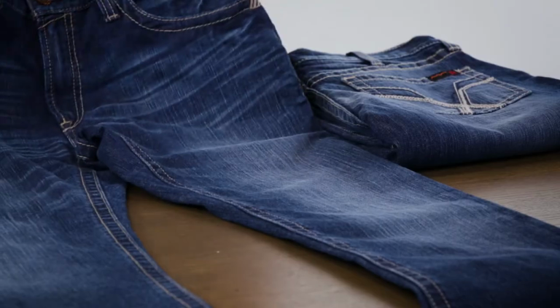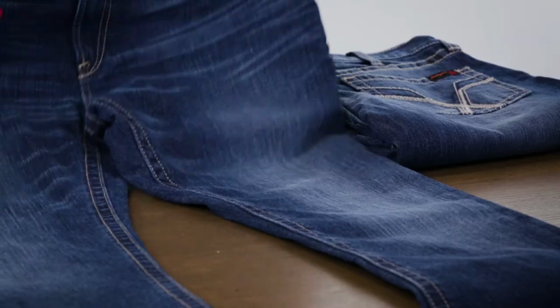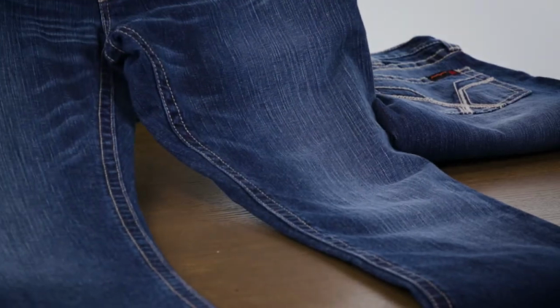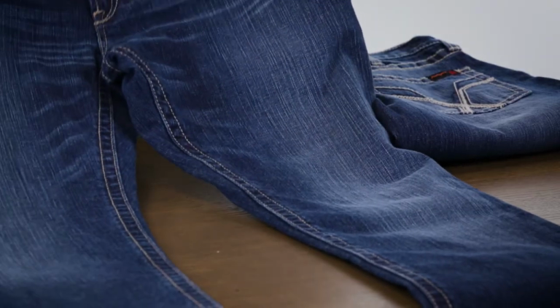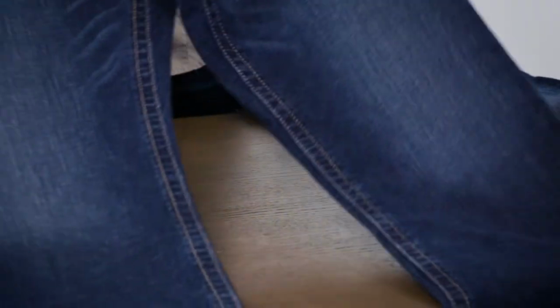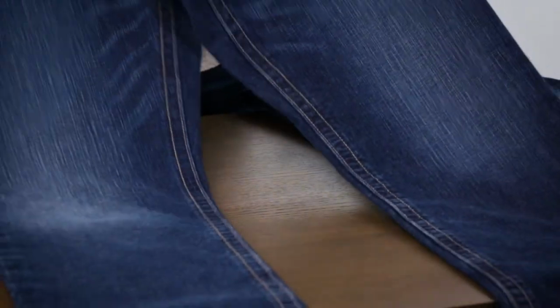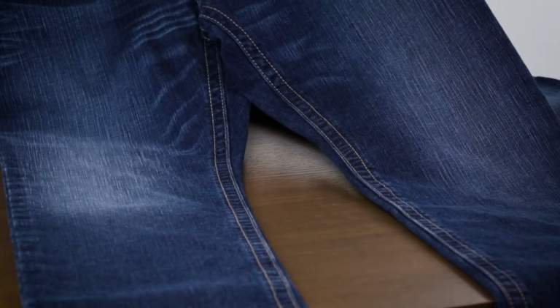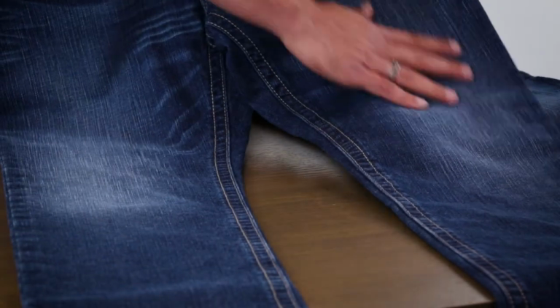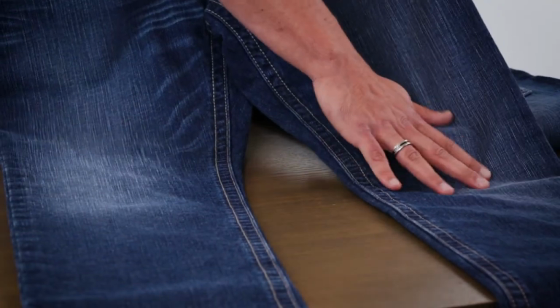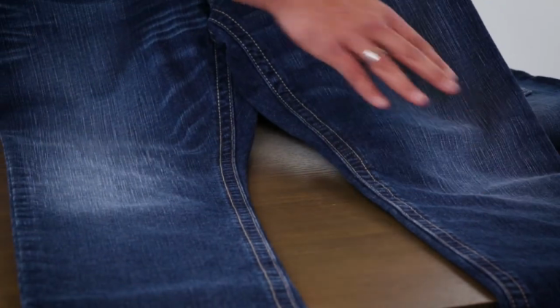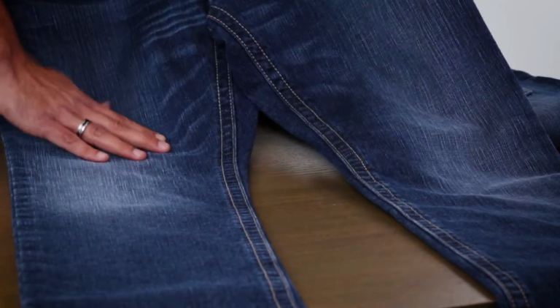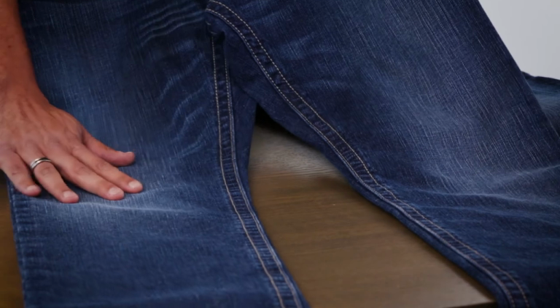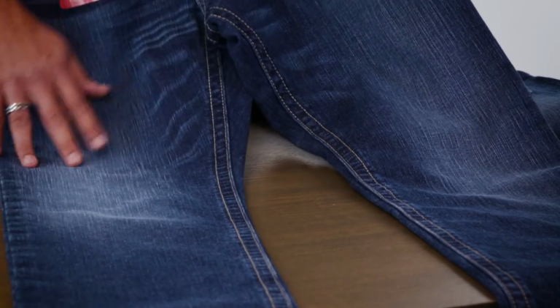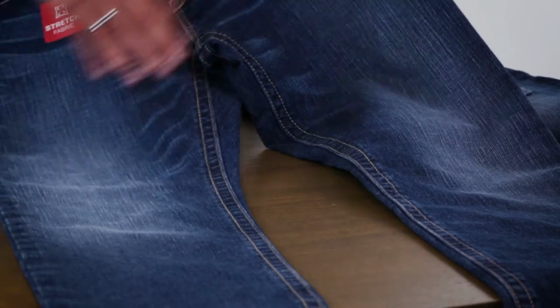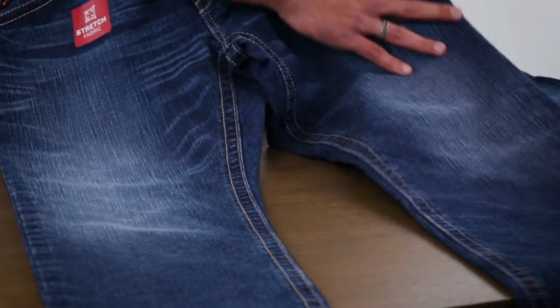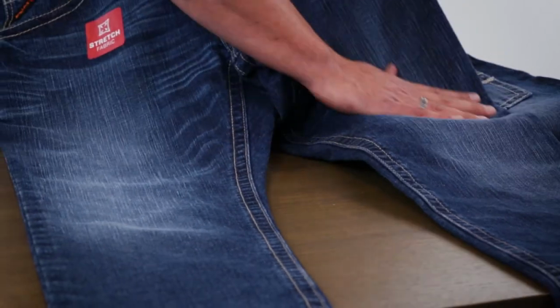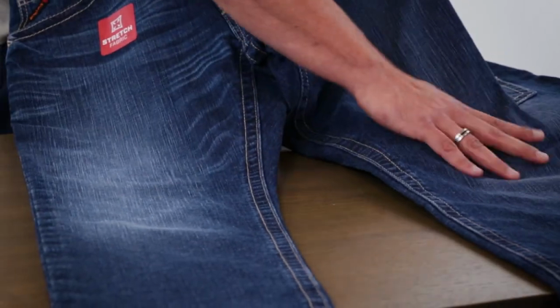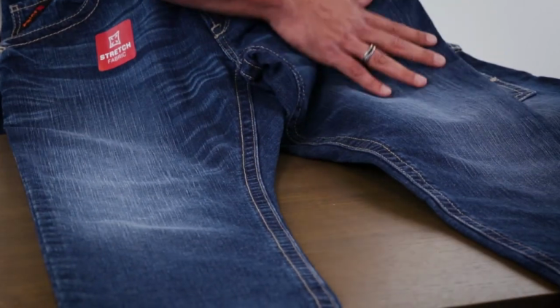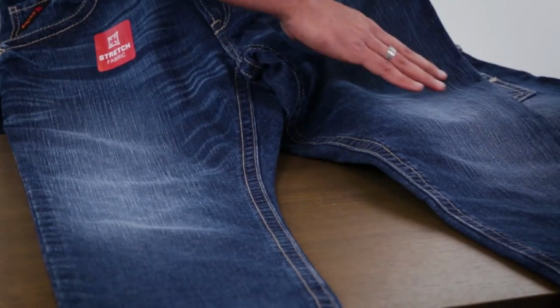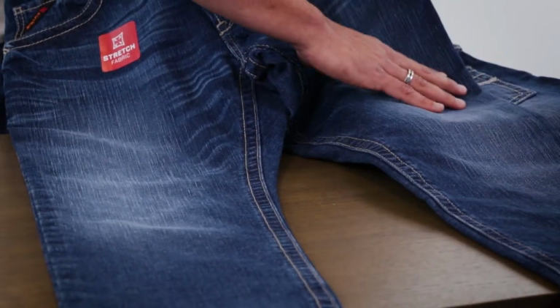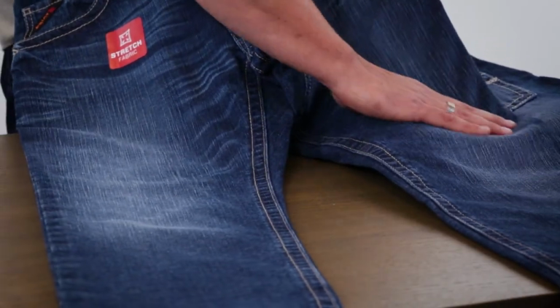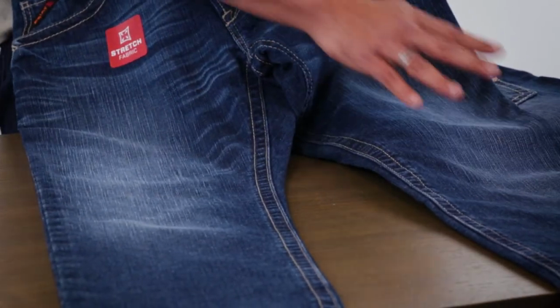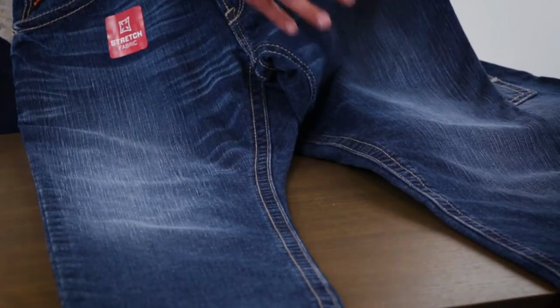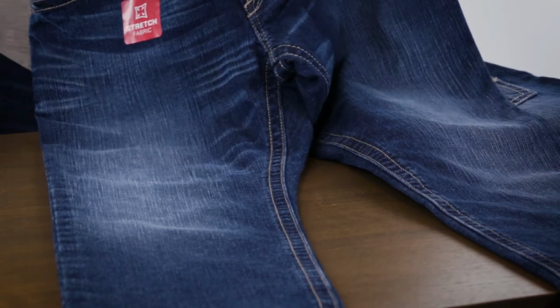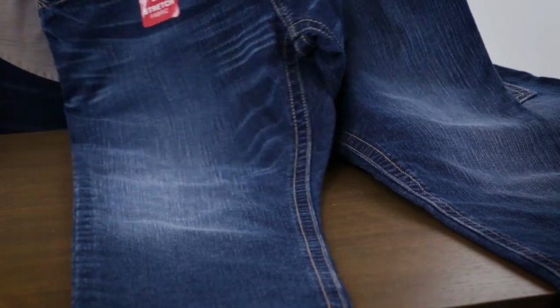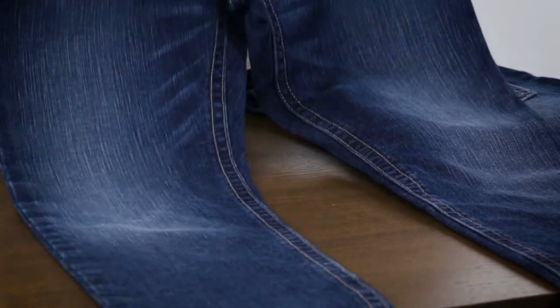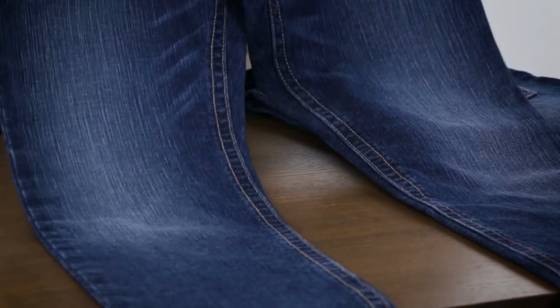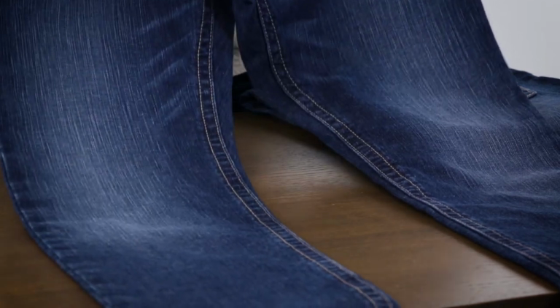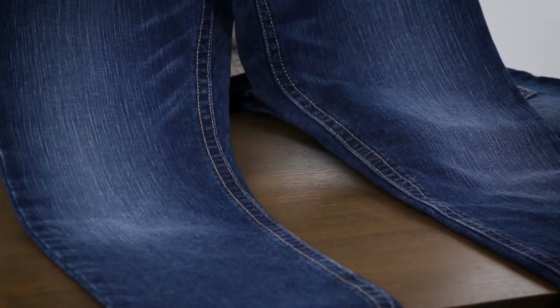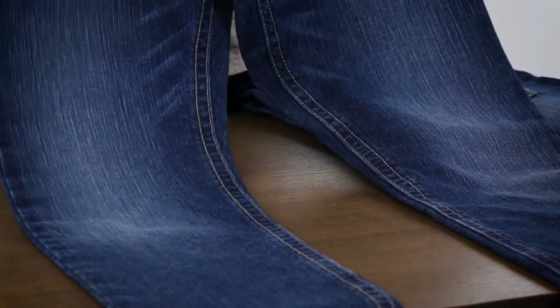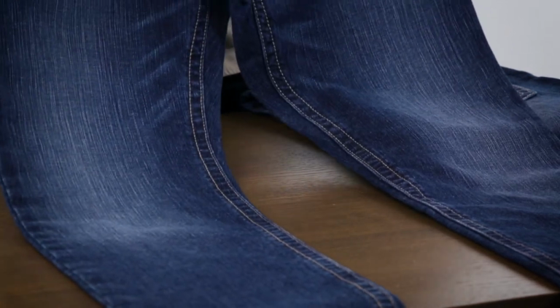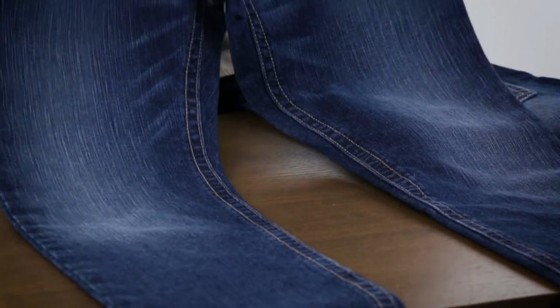We hand sand everything at the factories — we're never doing any kind of machine finishing. And we are known for our great washes, so this great medium wash on the stitched incline as well as on the Vortex, in addition to that back pocket styling.